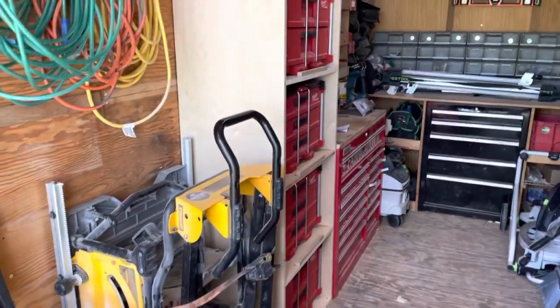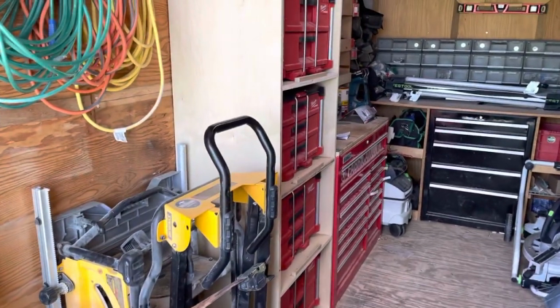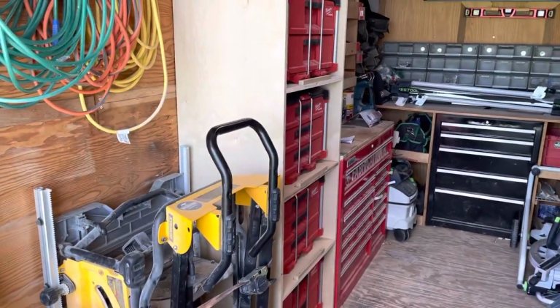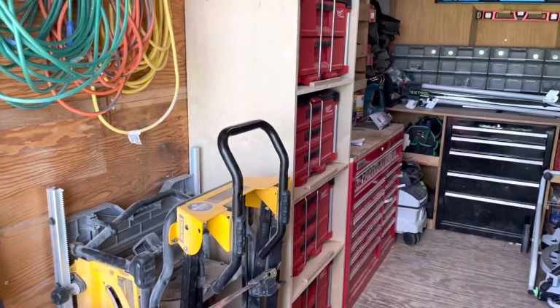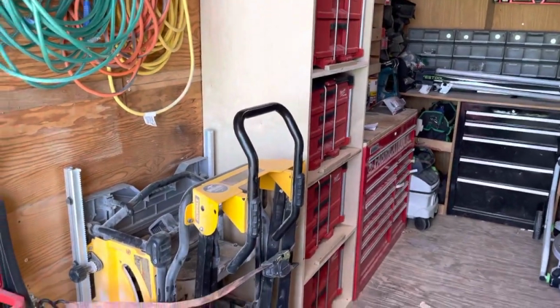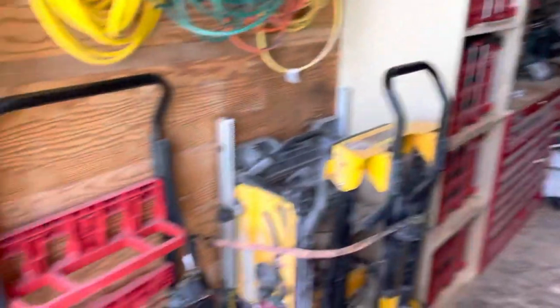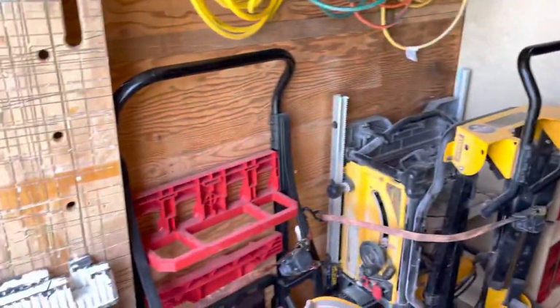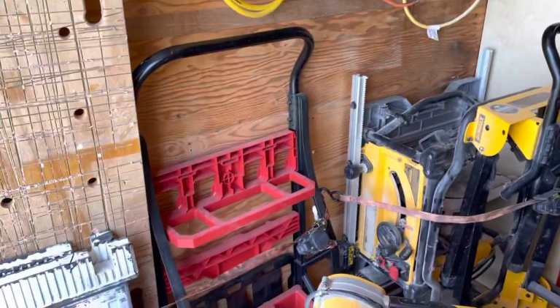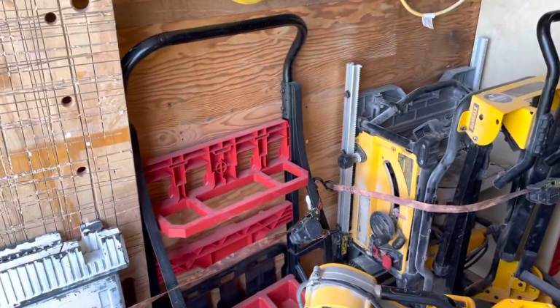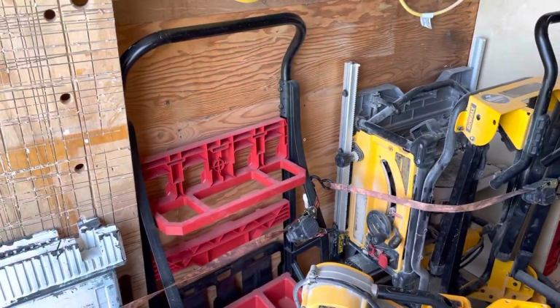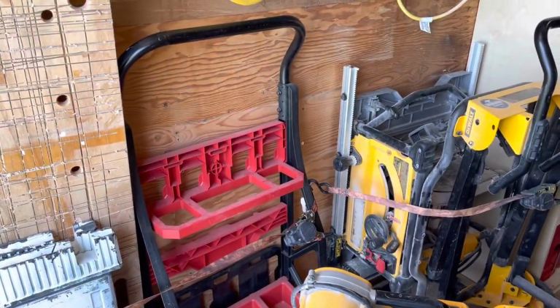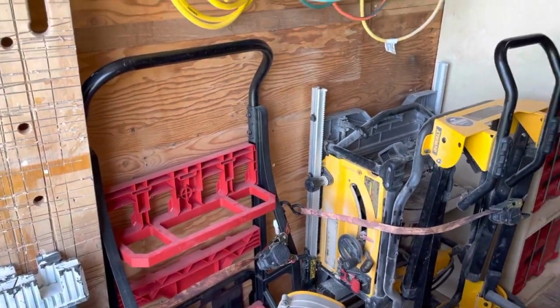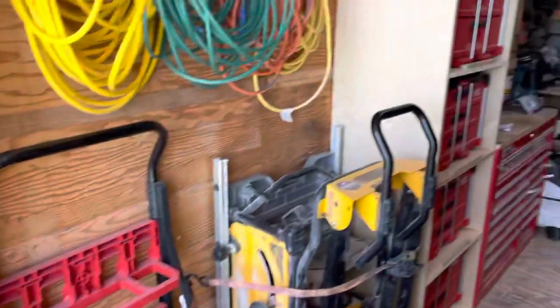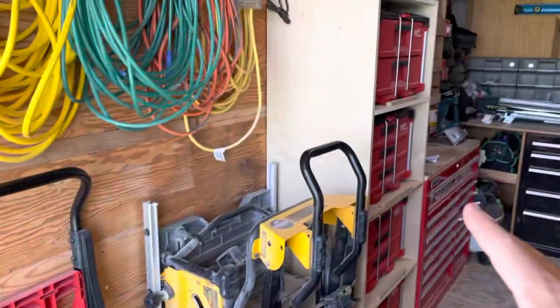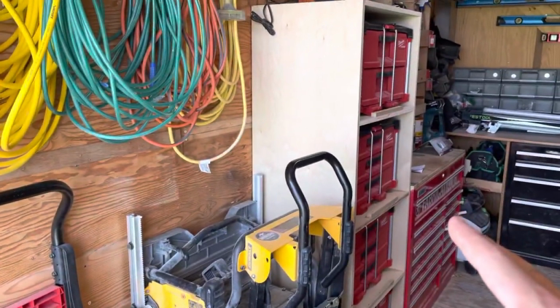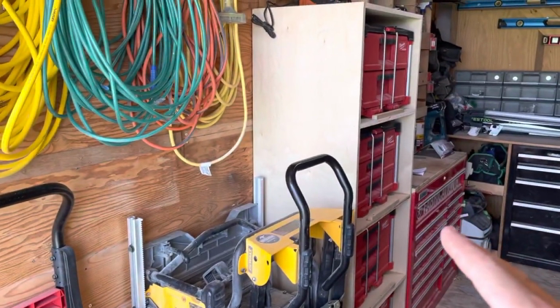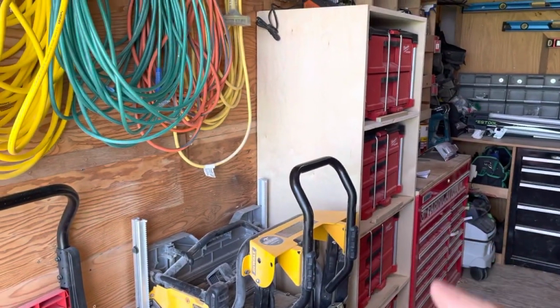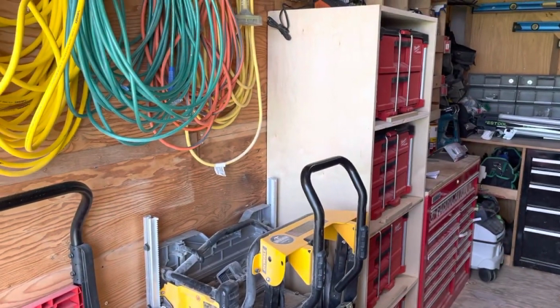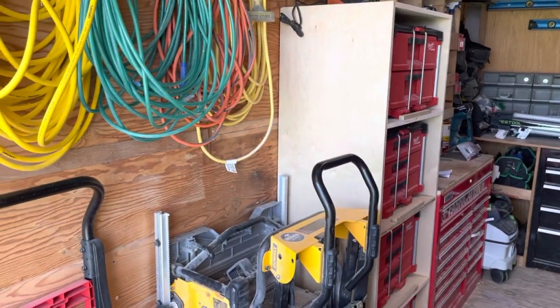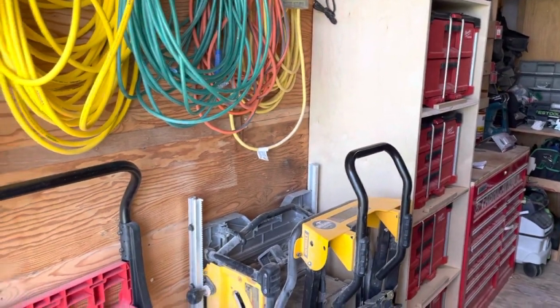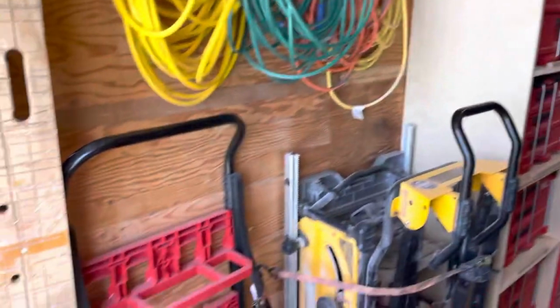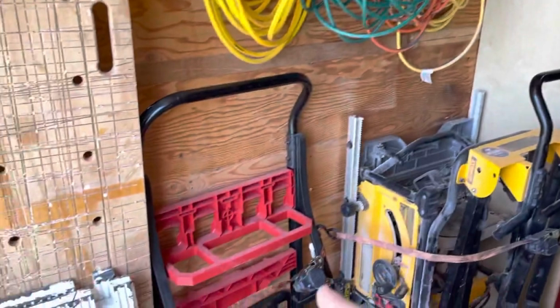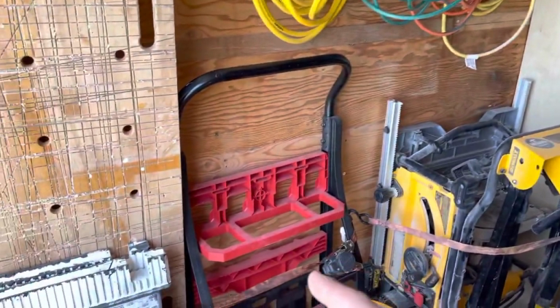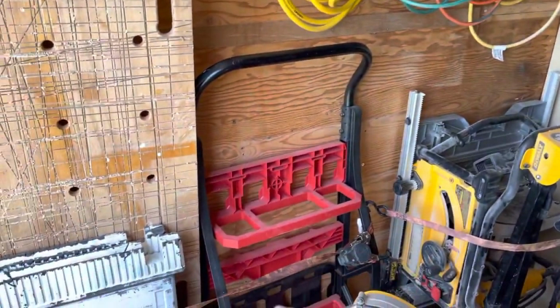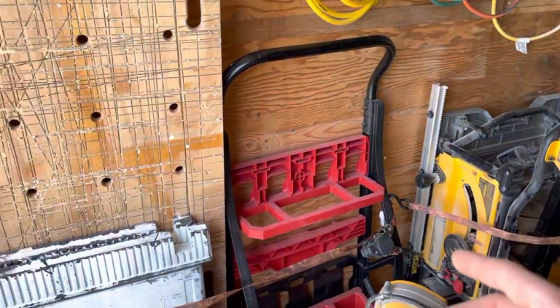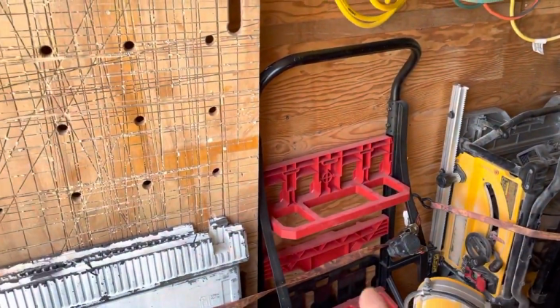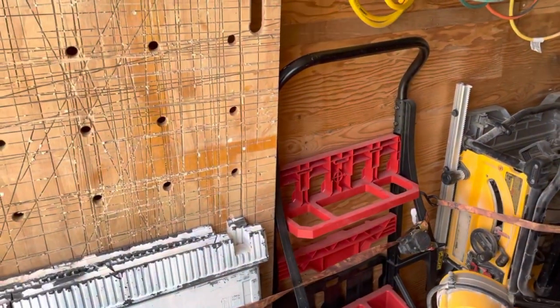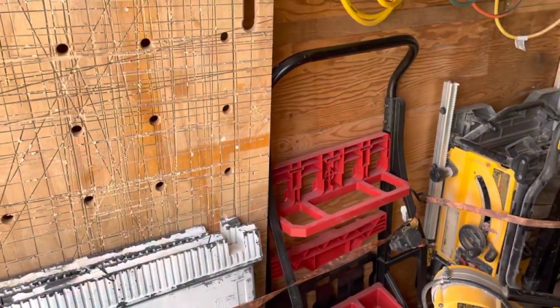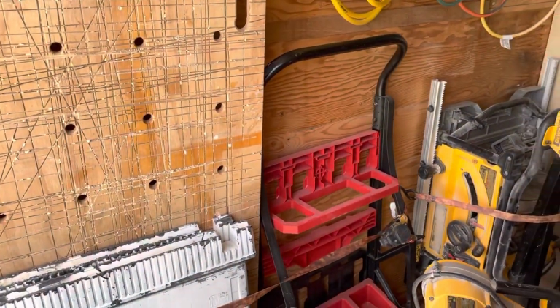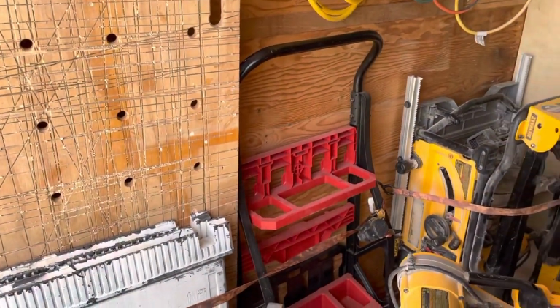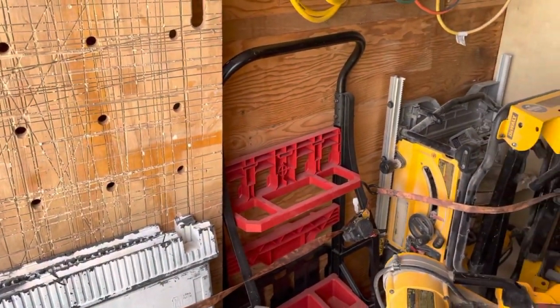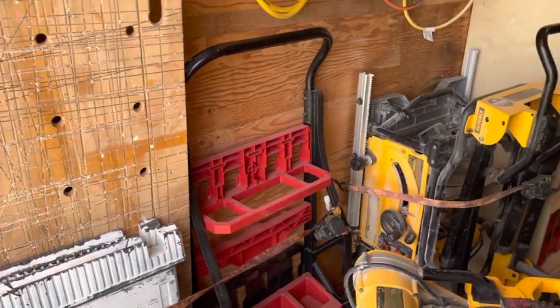That way when it's the end of the day you just wheel the dolly back in here and you can either put the cases back where they go if you're not coming back, or just leave it and strap it down and wheel it in the next day.